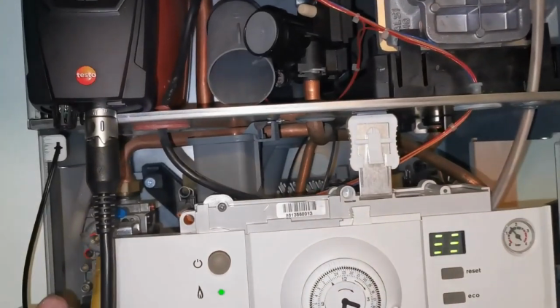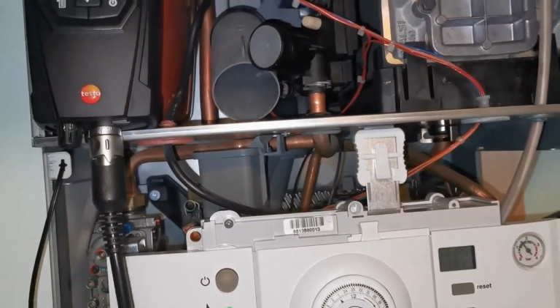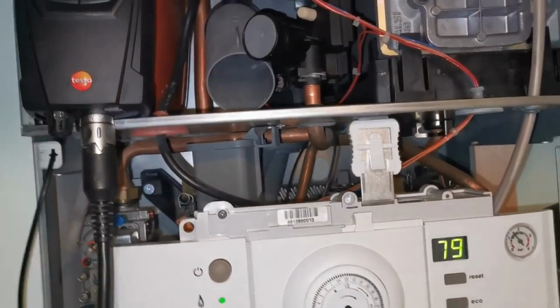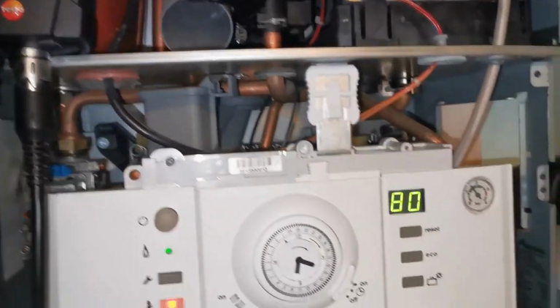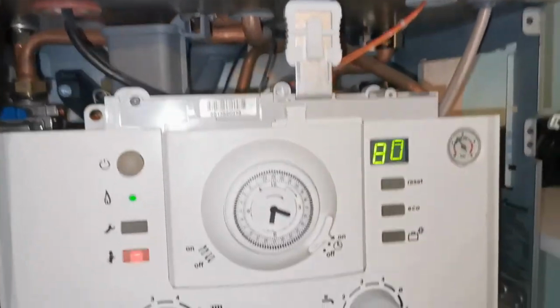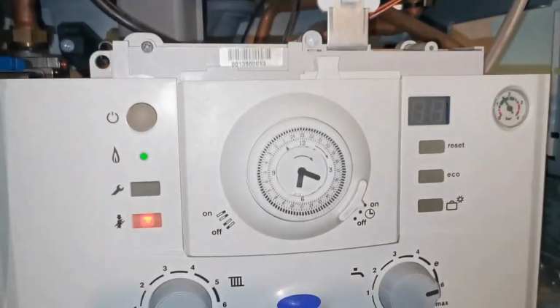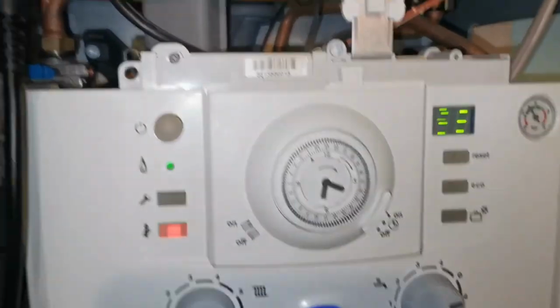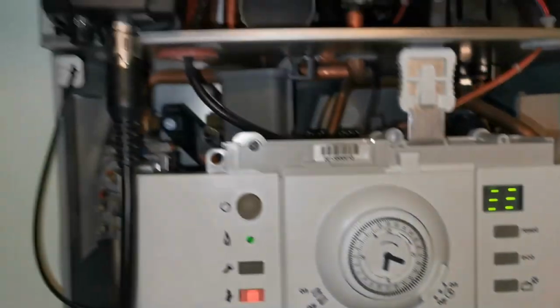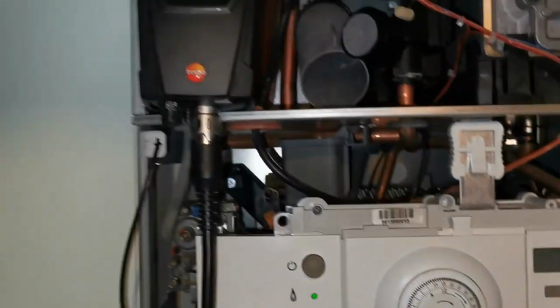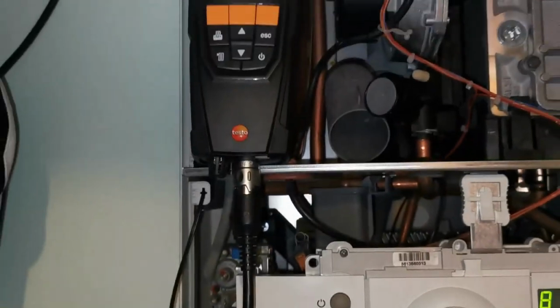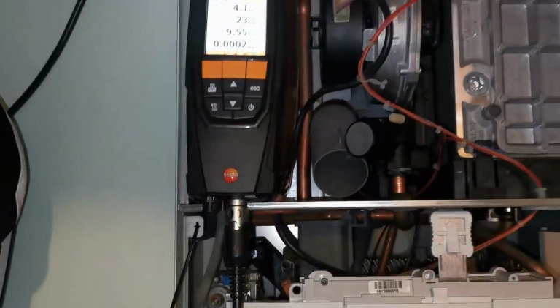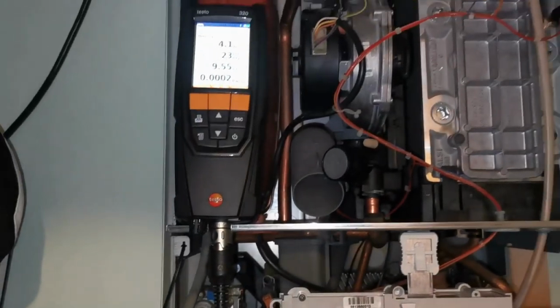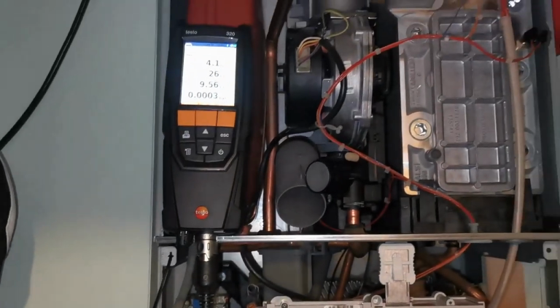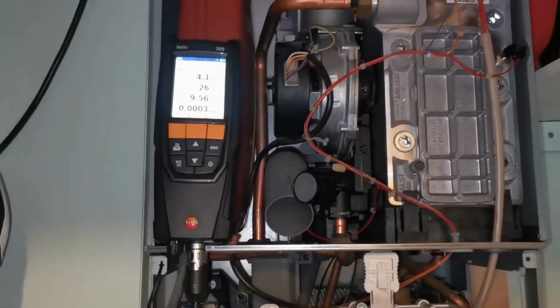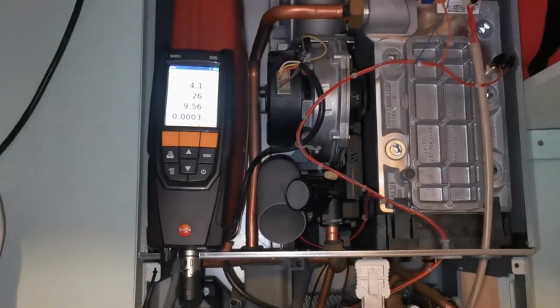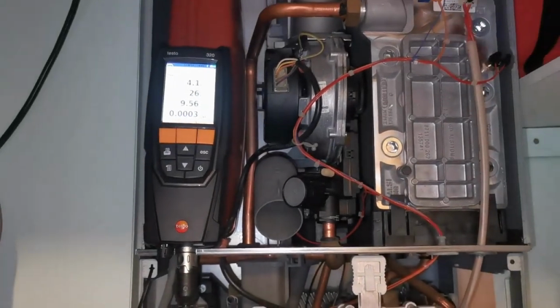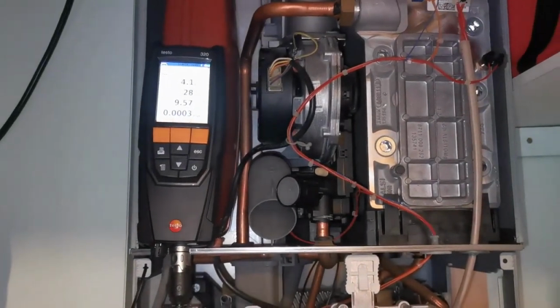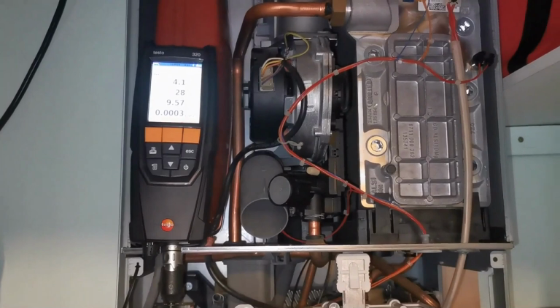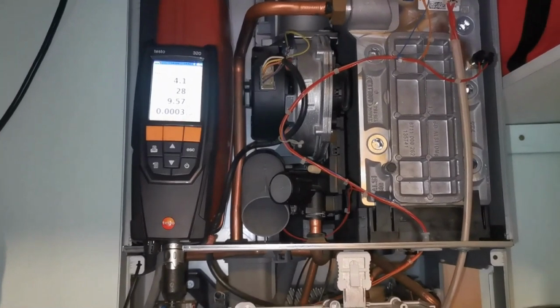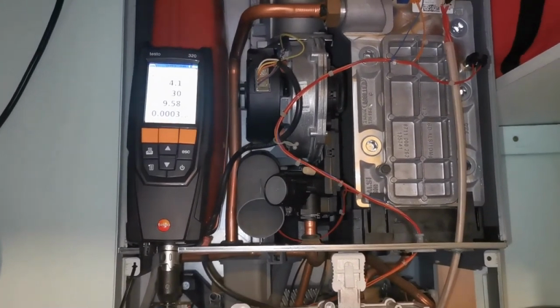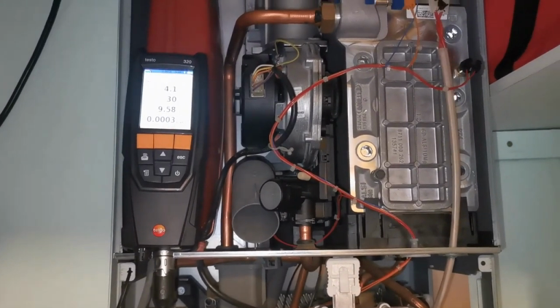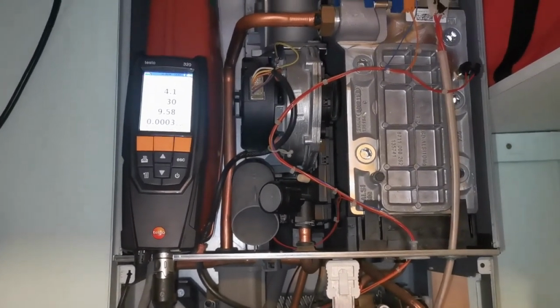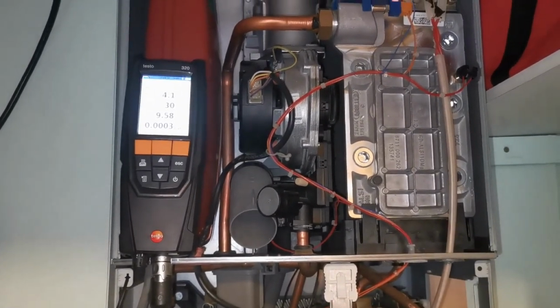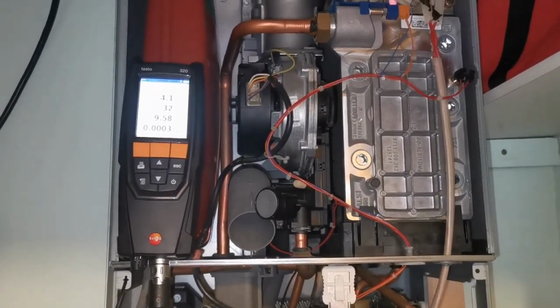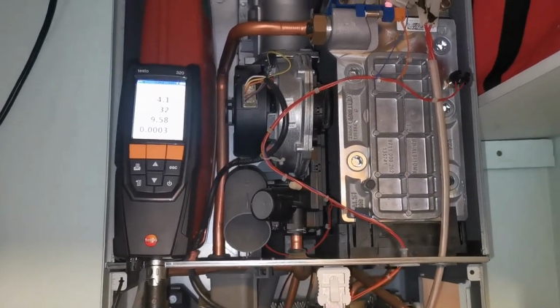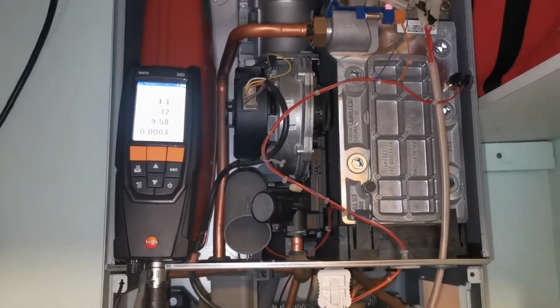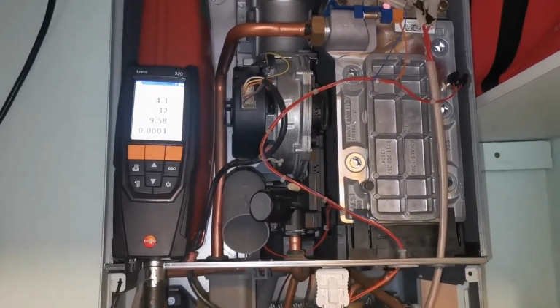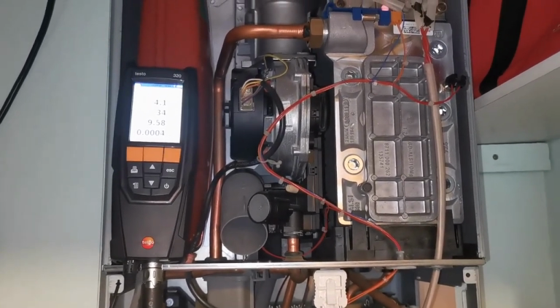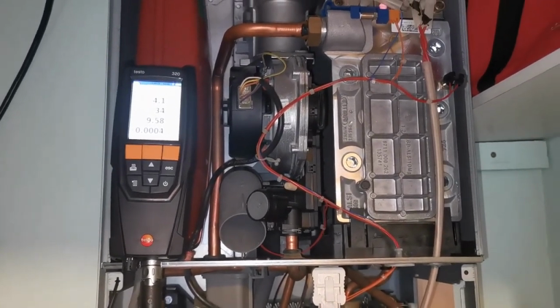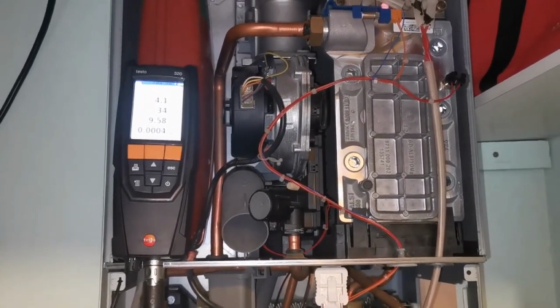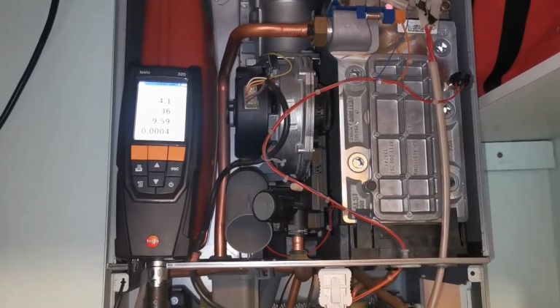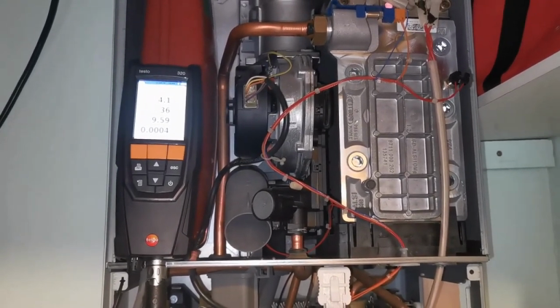Going back and forth: check the minimum, check the maximum, check the minimum again — just keep checking to make sure they haven't changed while you were adjusting the other one.